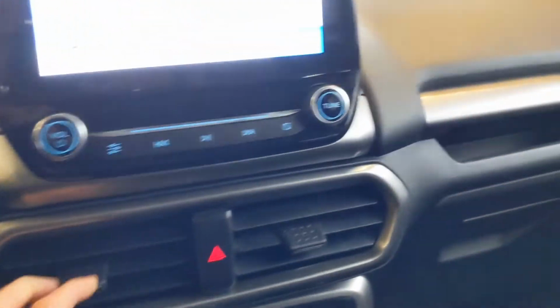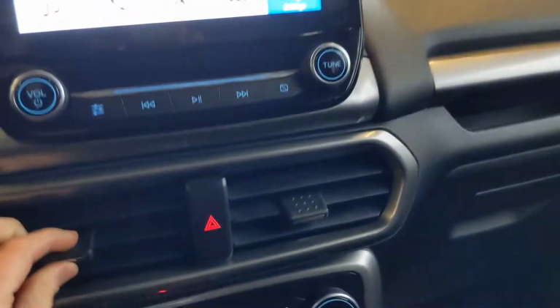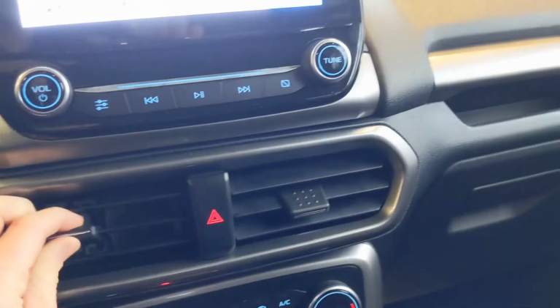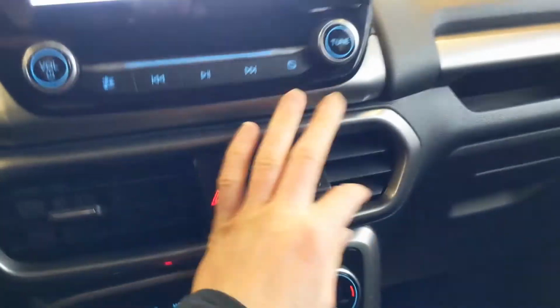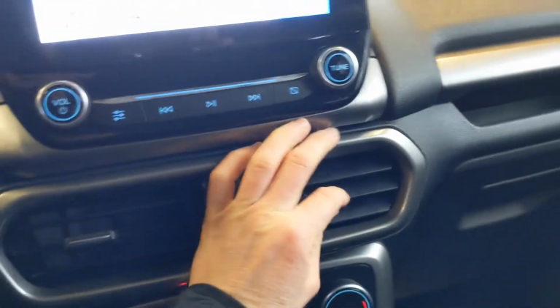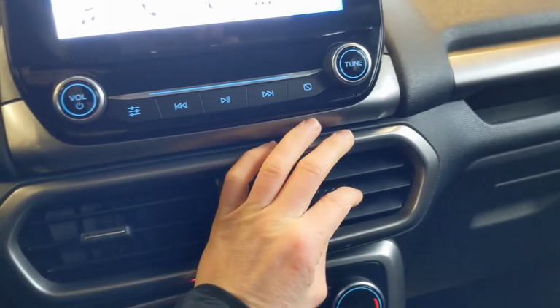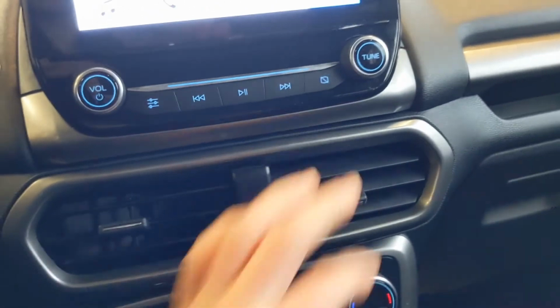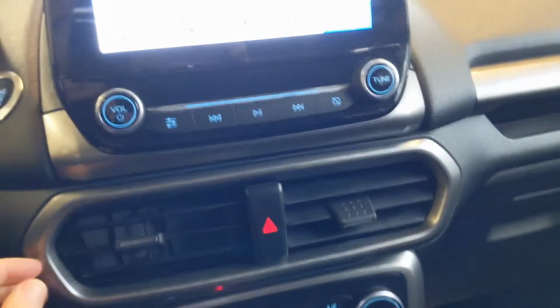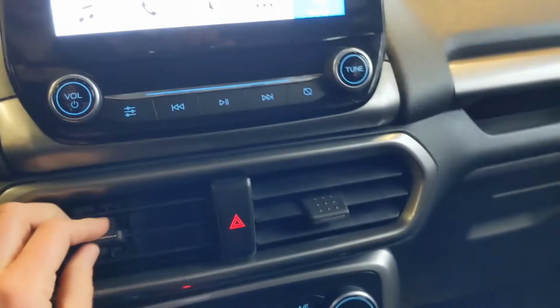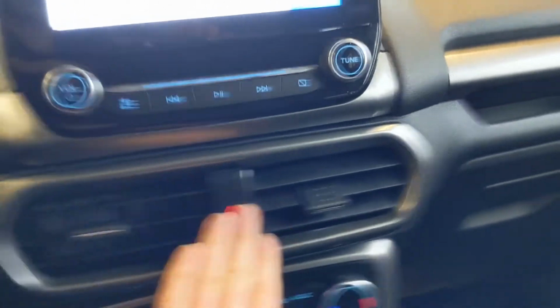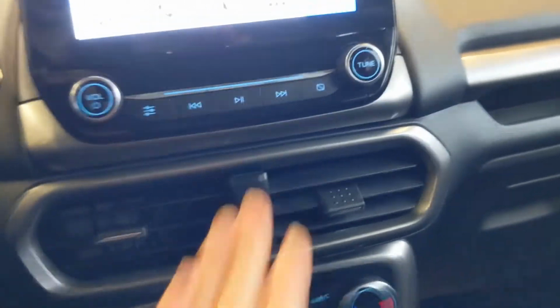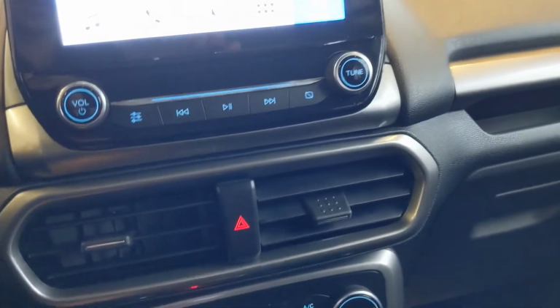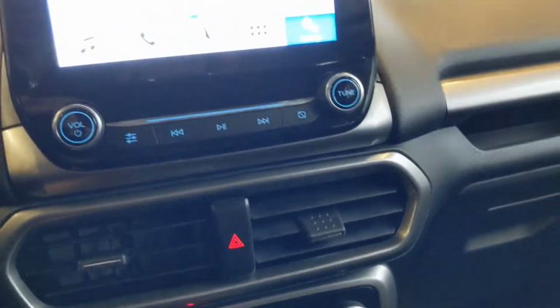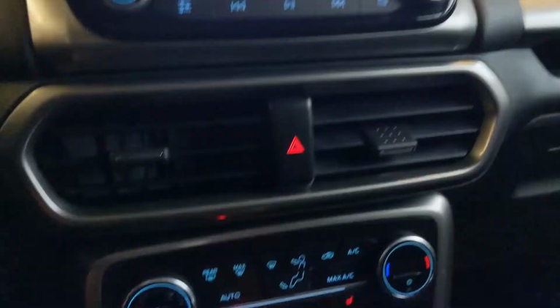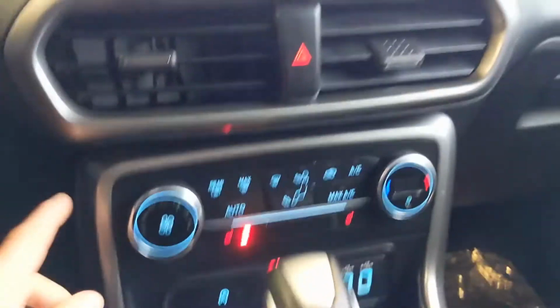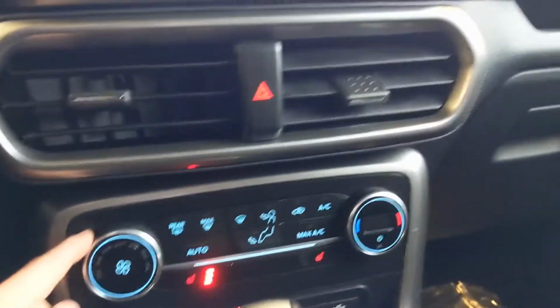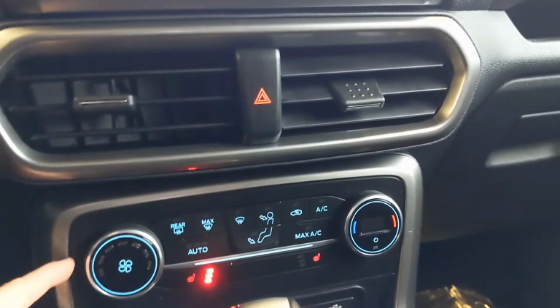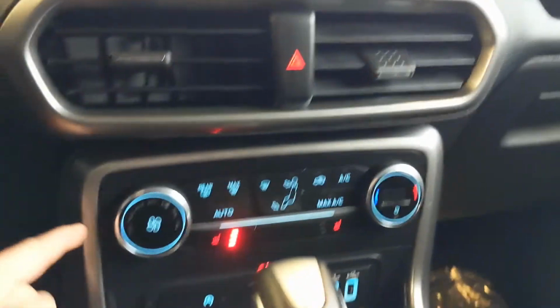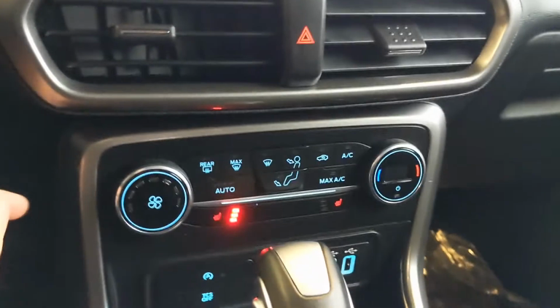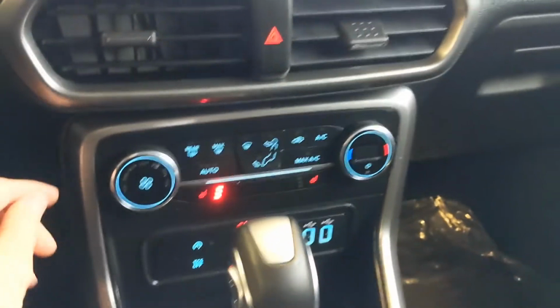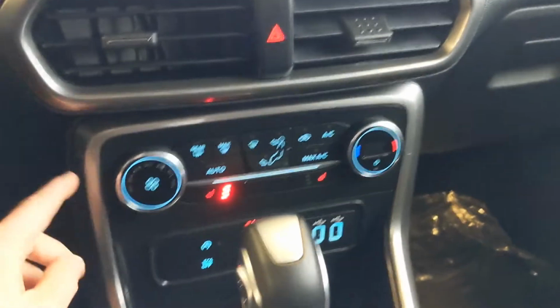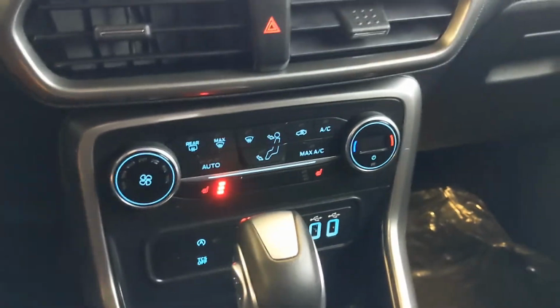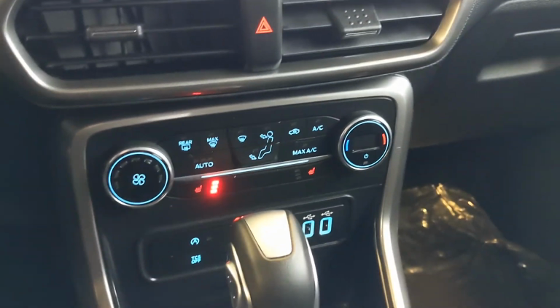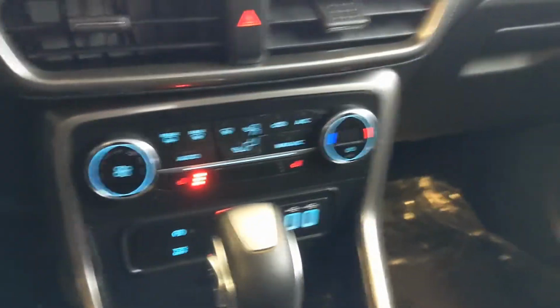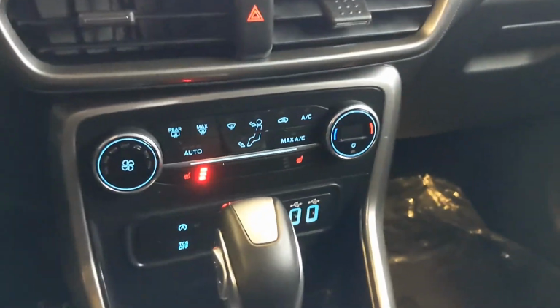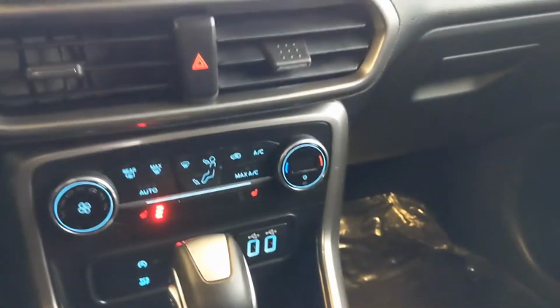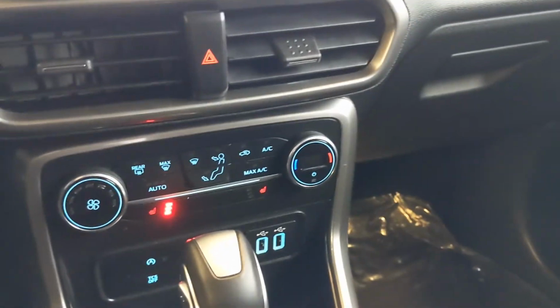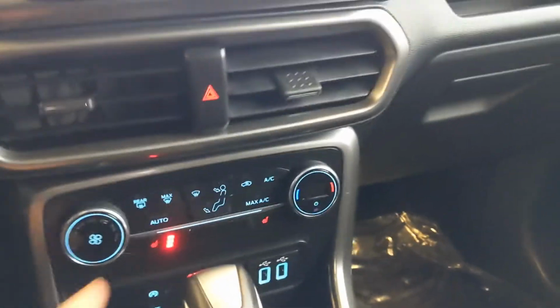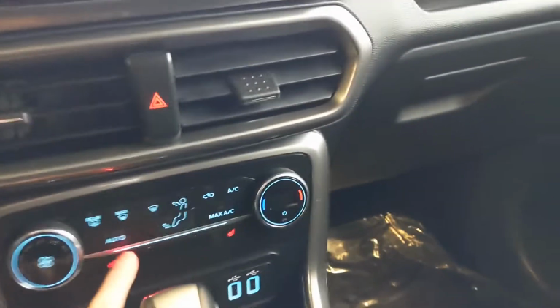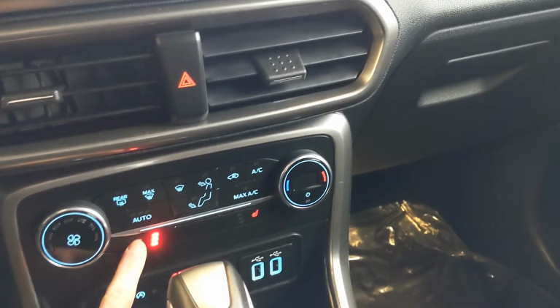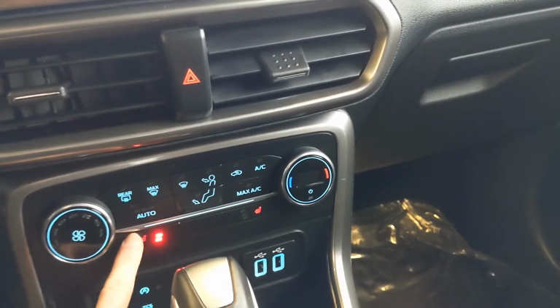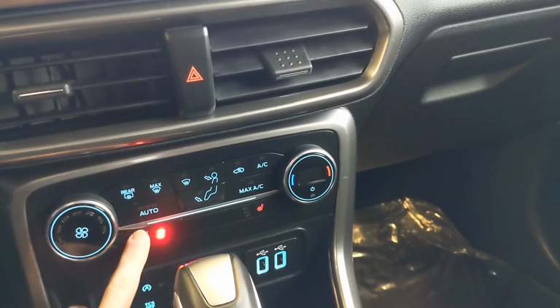You're going to see your vents down here, and then your climate controlled zones. You do have heated seats here in the front and this one's working really well.